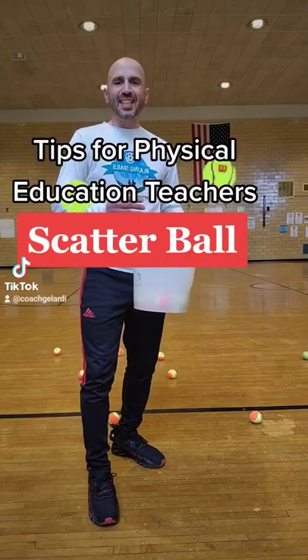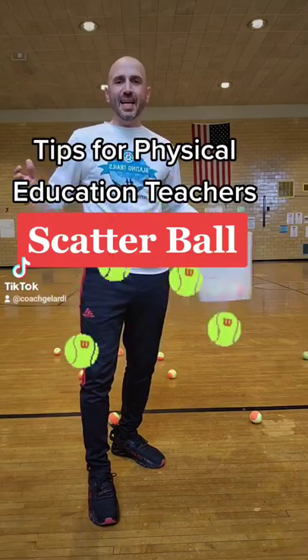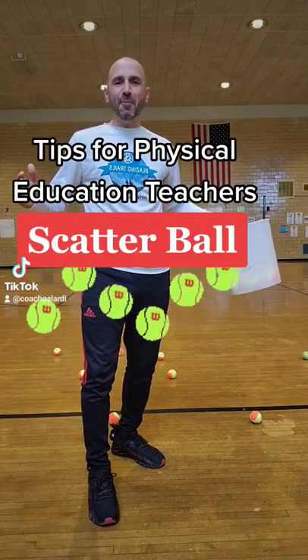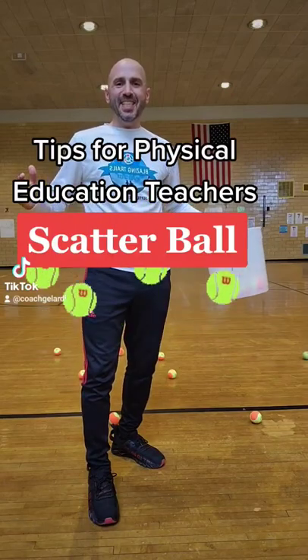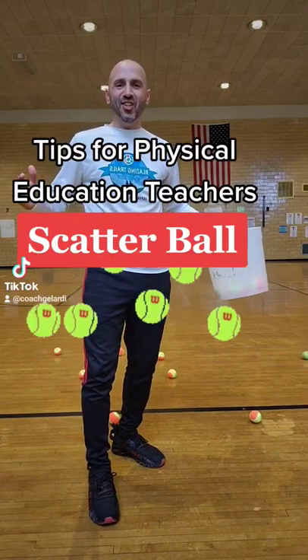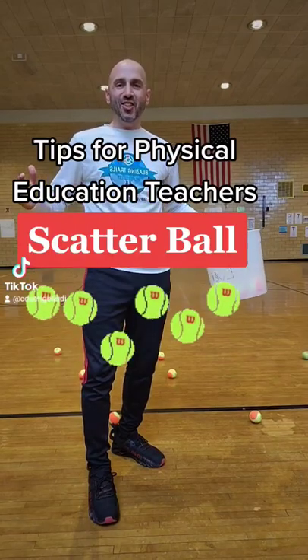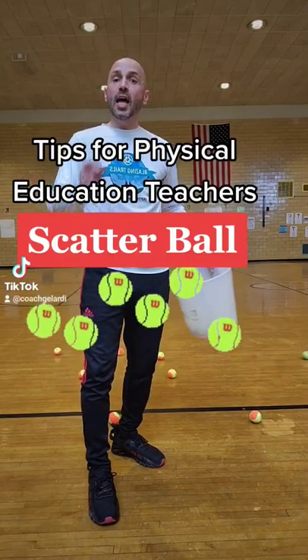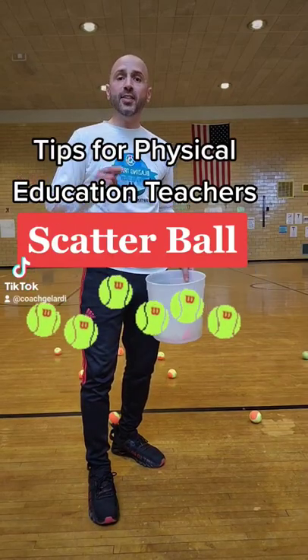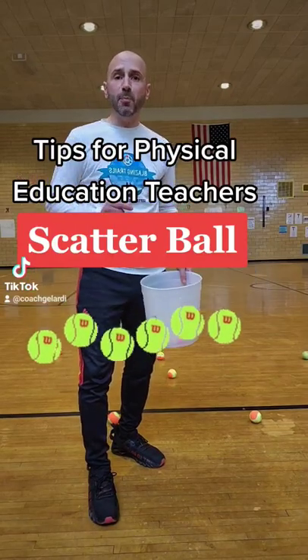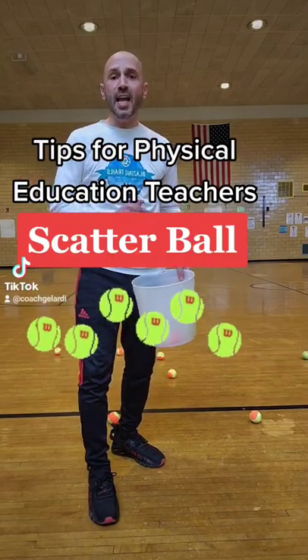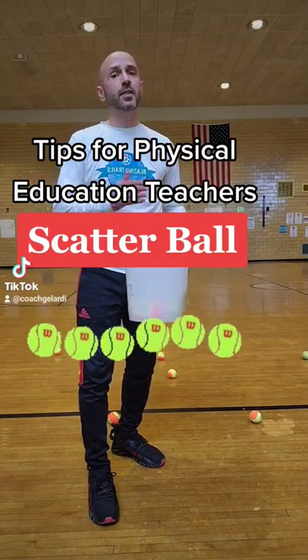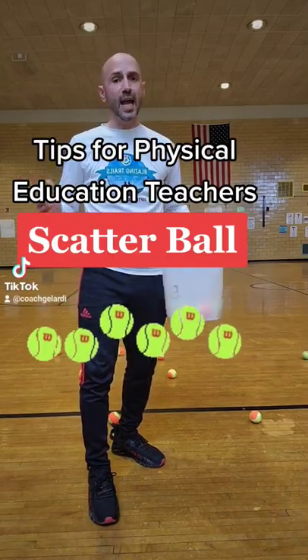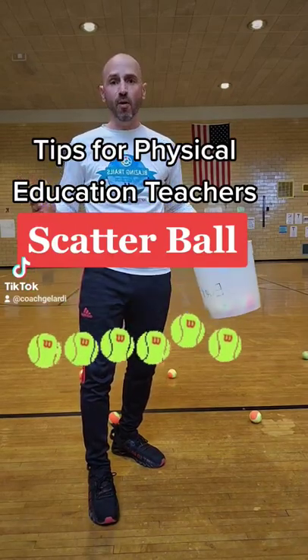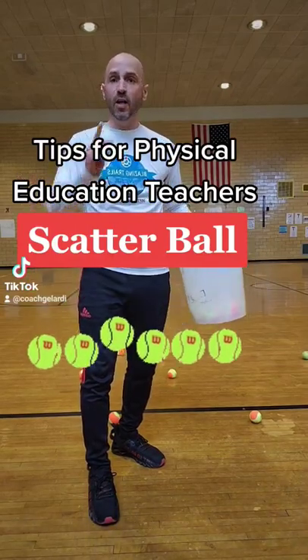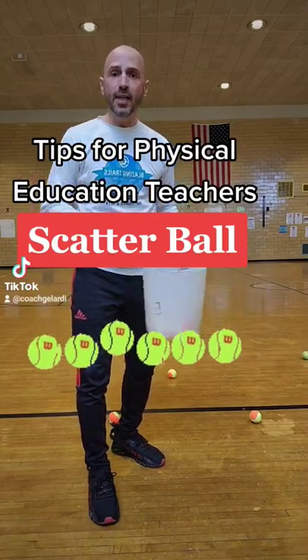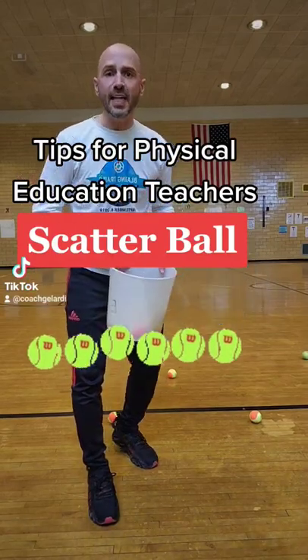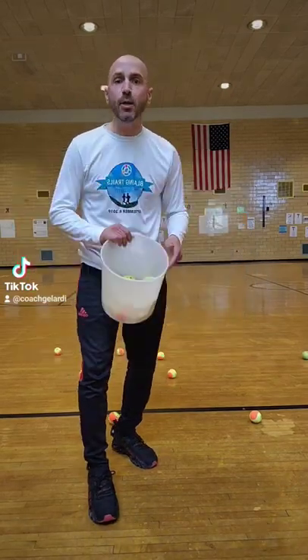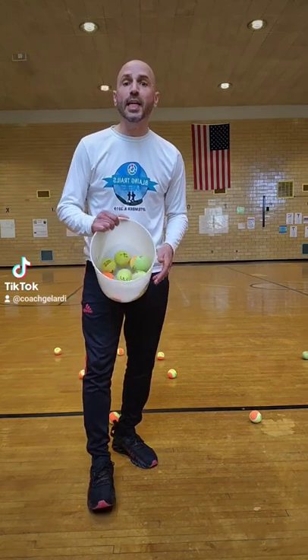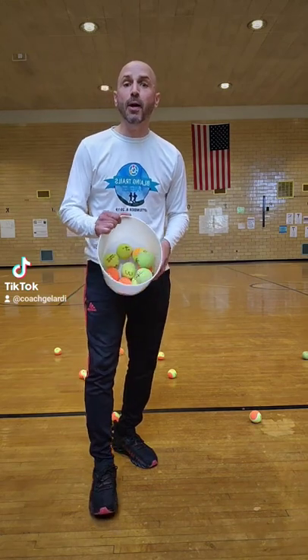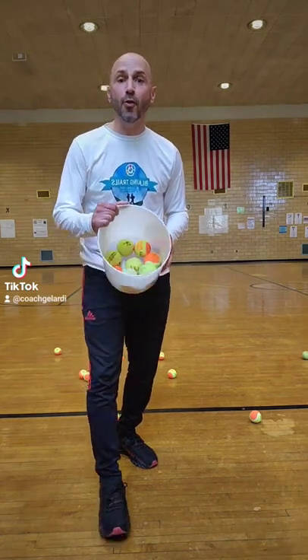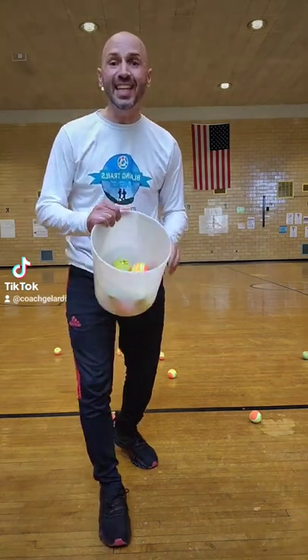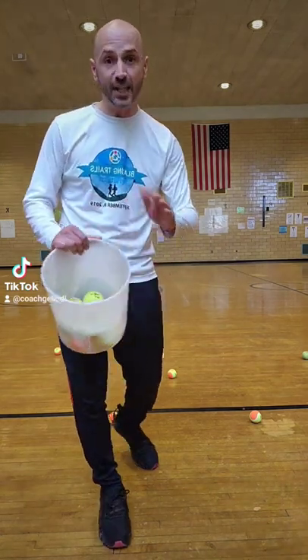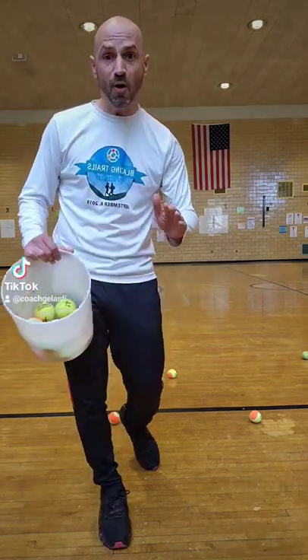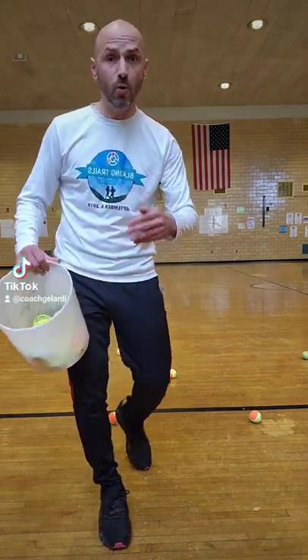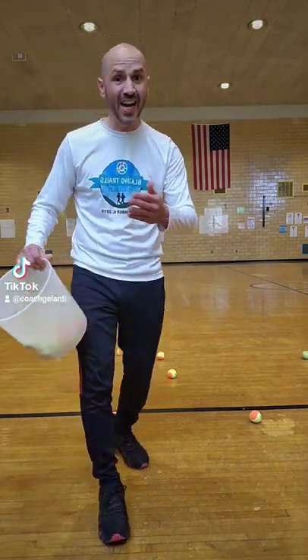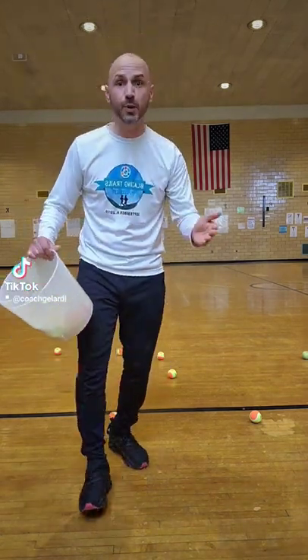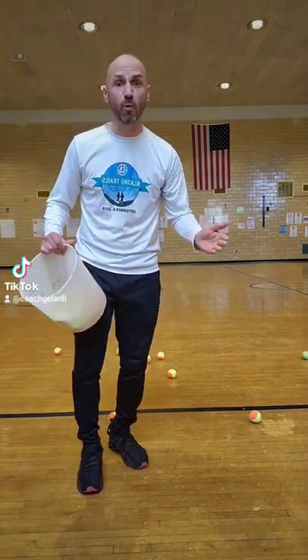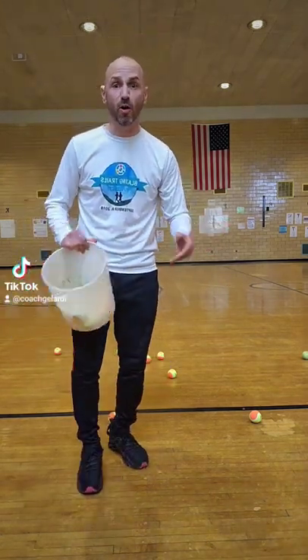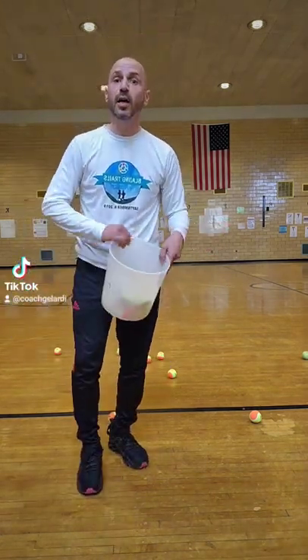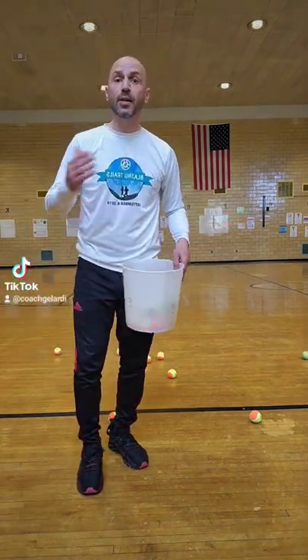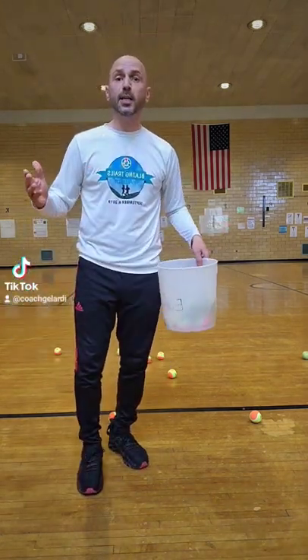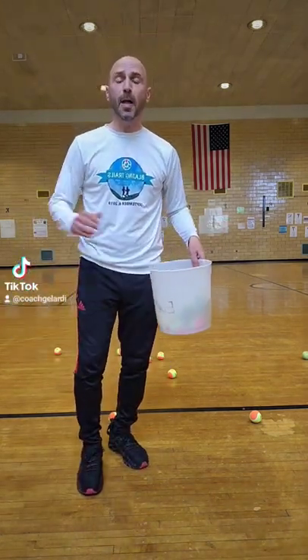Tips for PE teachers. Here's how you play scatter ball. In this game you're going to need about 30 tennis balls or any small ball. Now here's how you play.